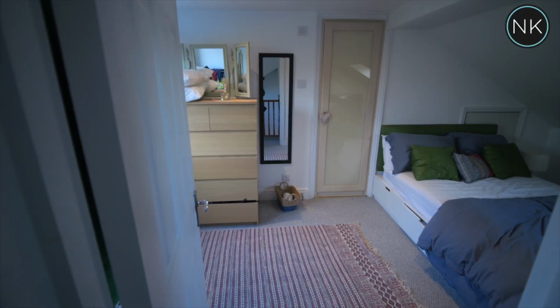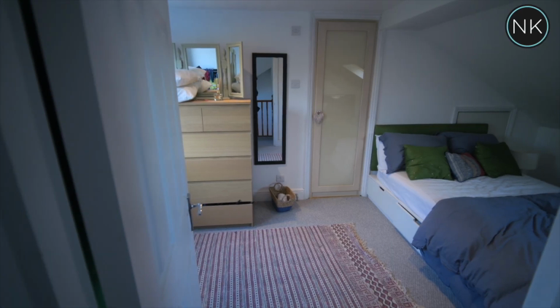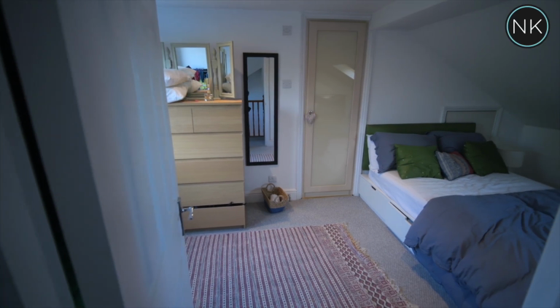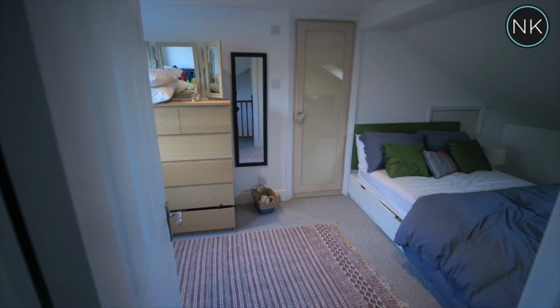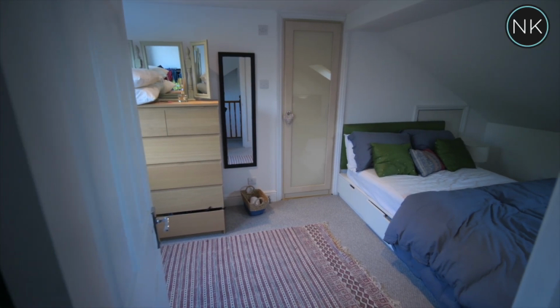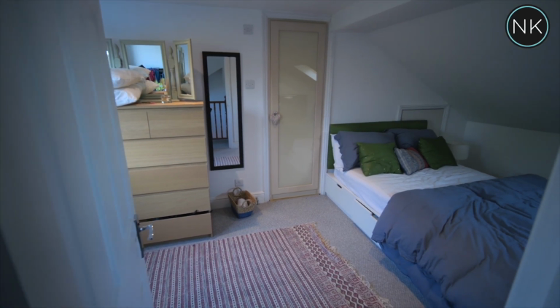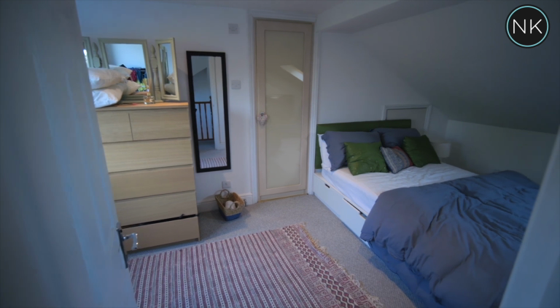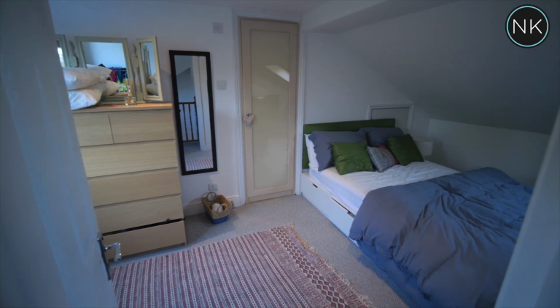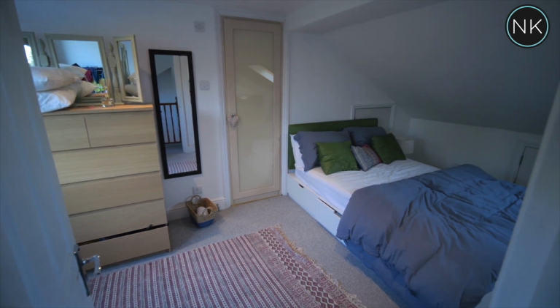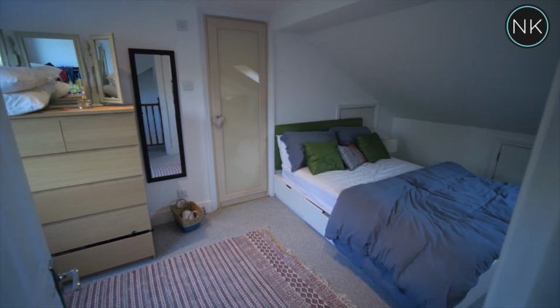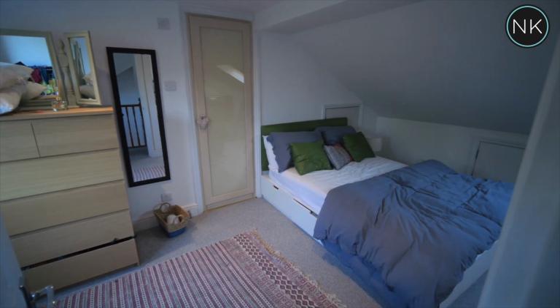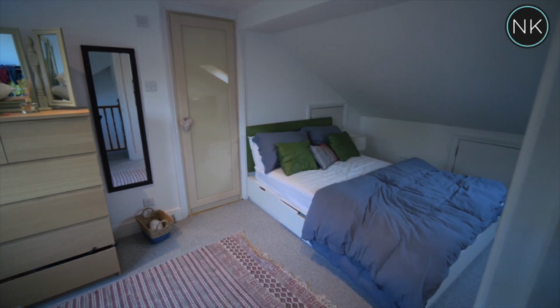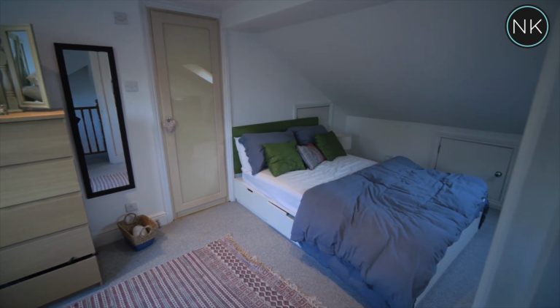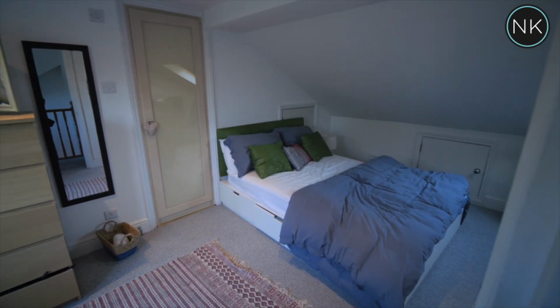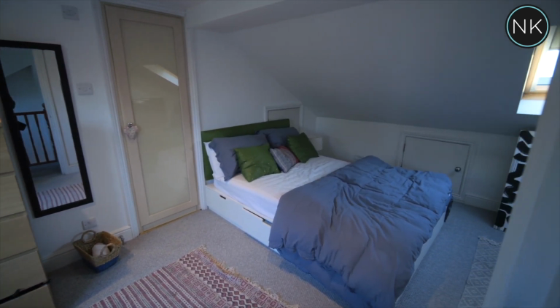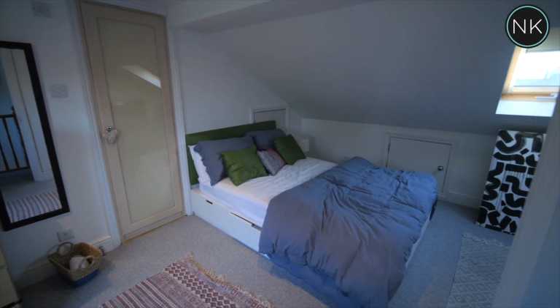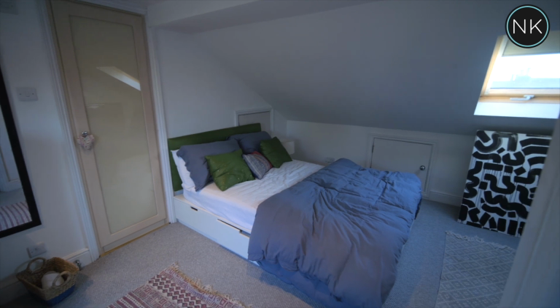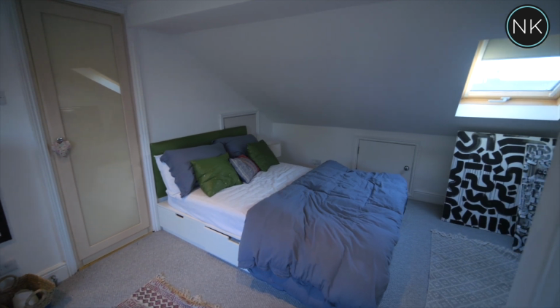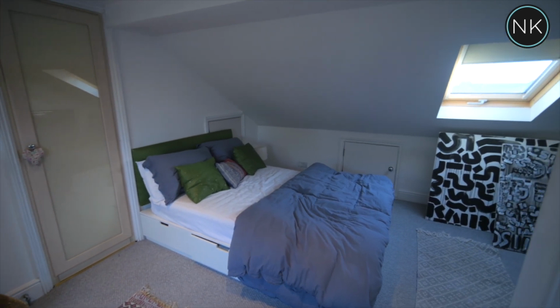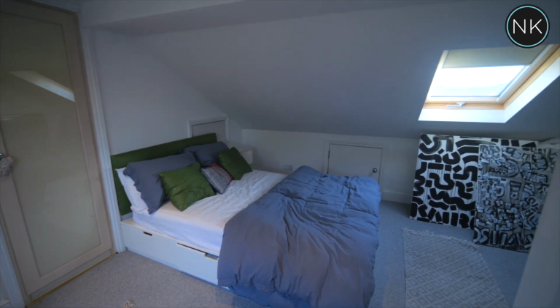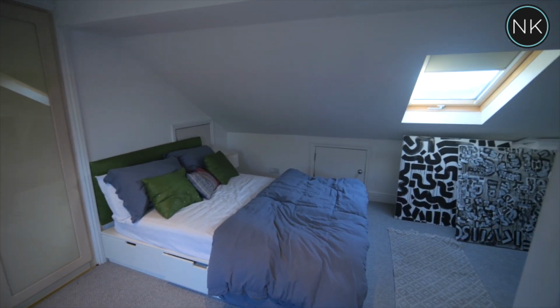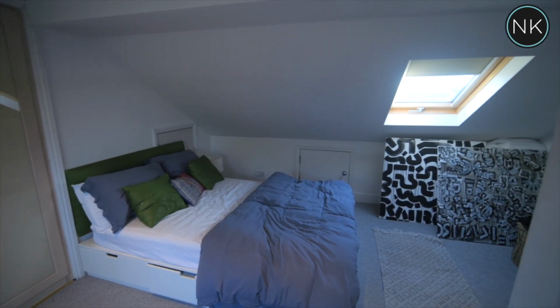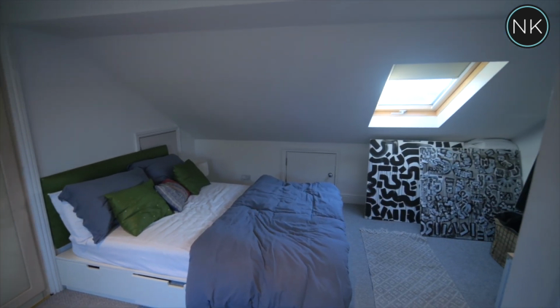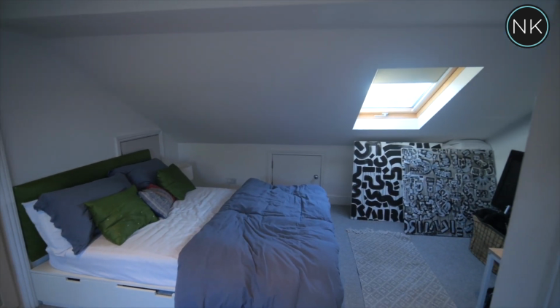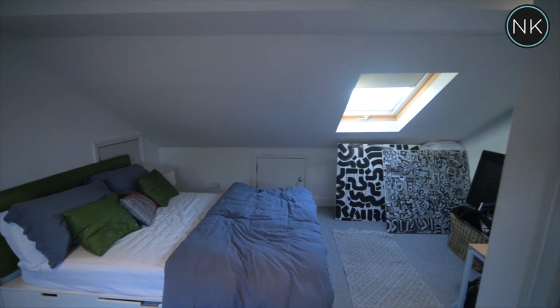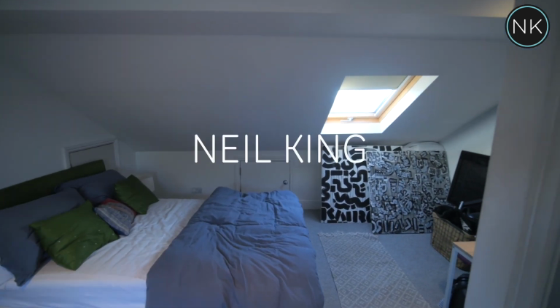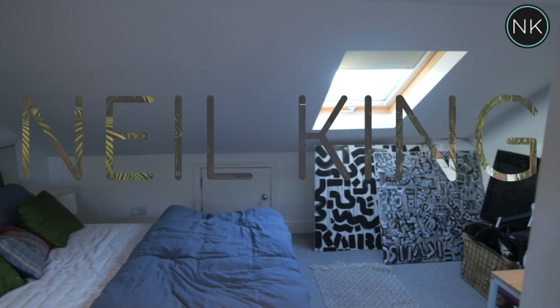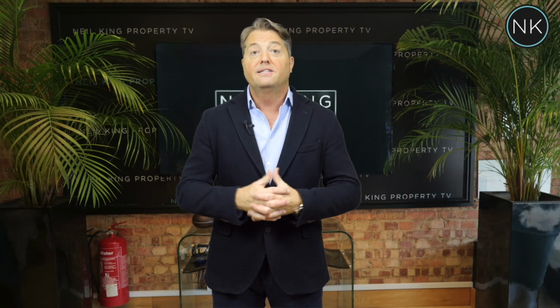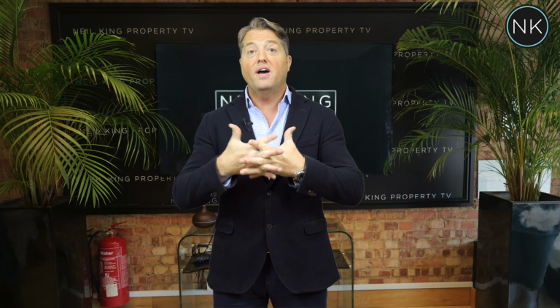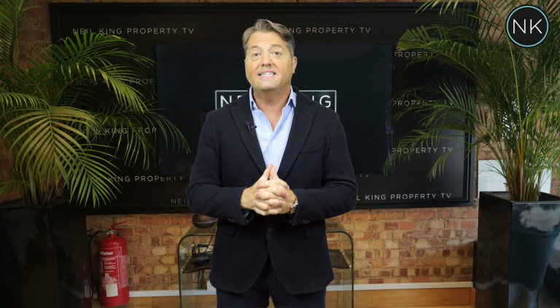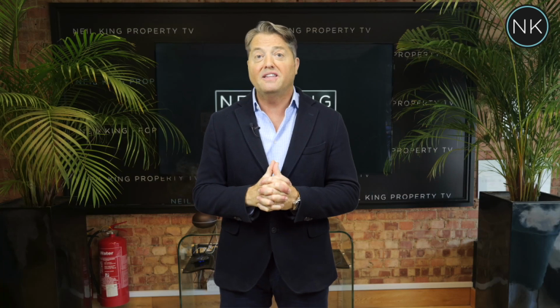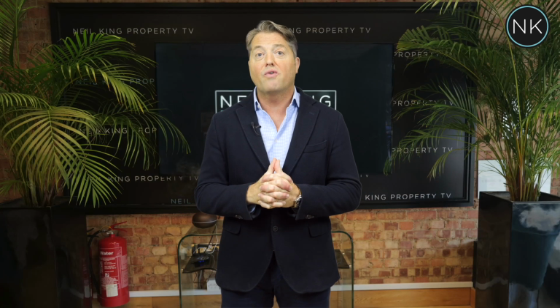The other bedroom is on the top floor — a double bedroom with lots of natural light, a window to the rear, a Velux to the front, and access into its own ensuite shower room.